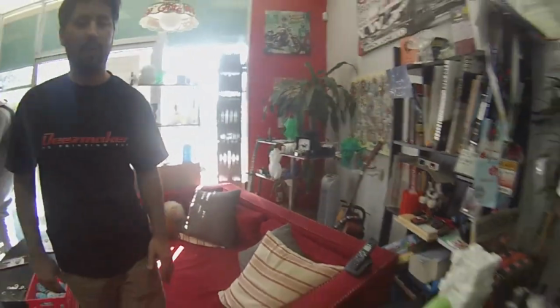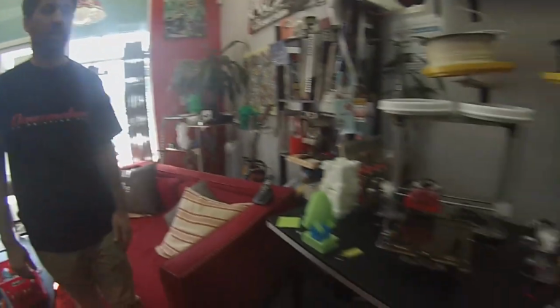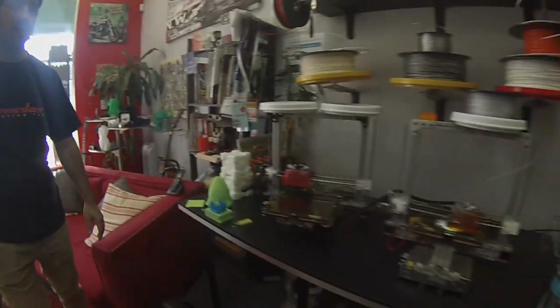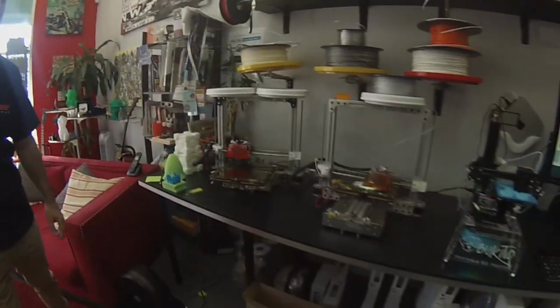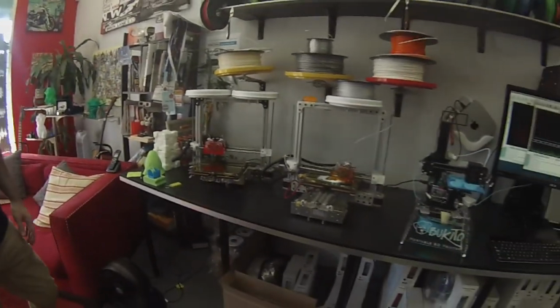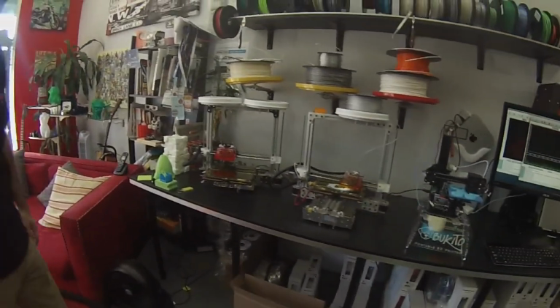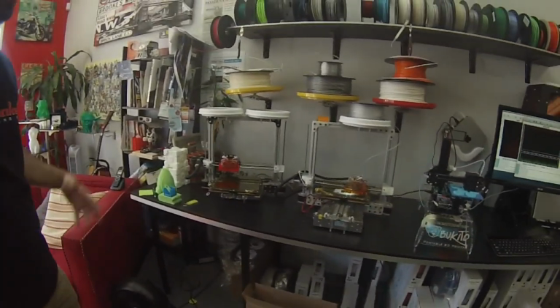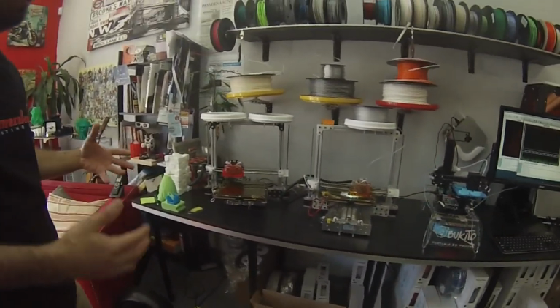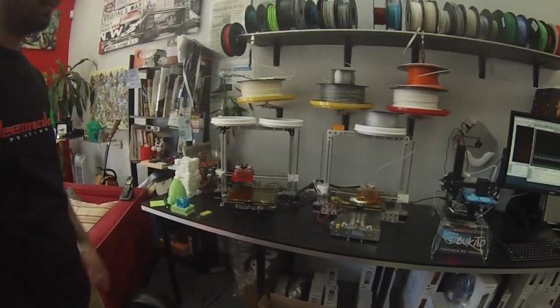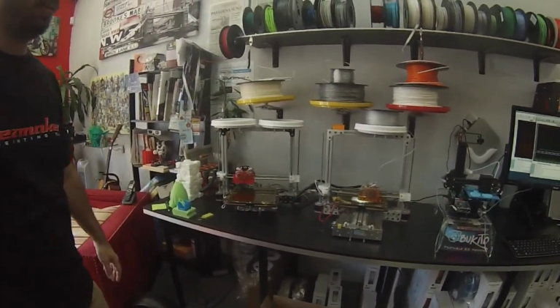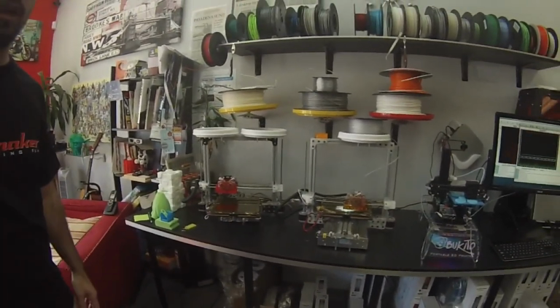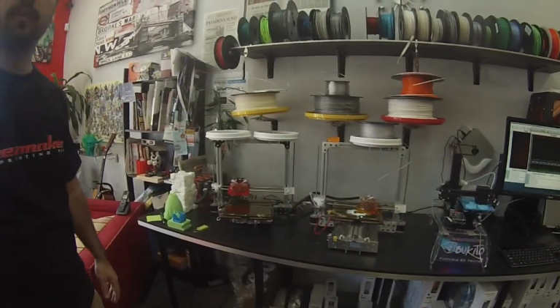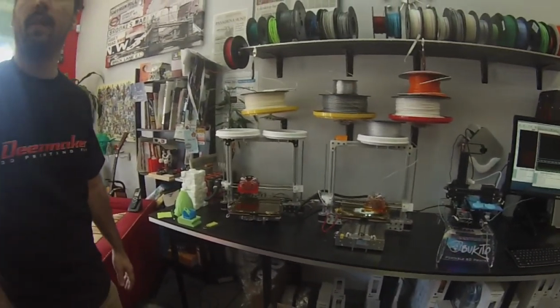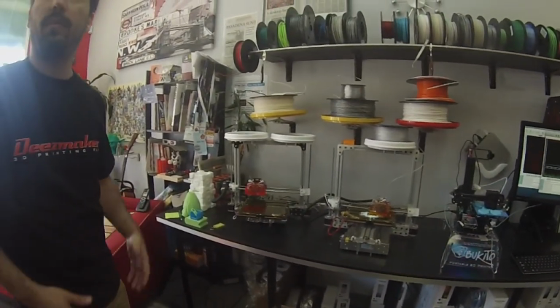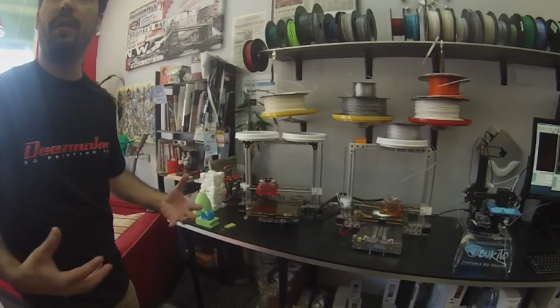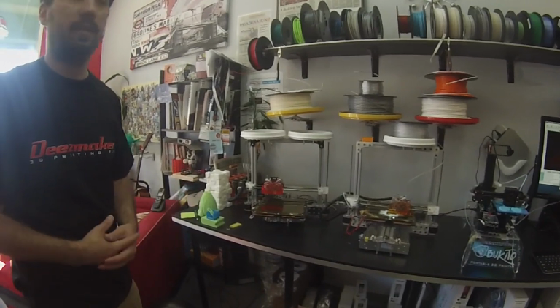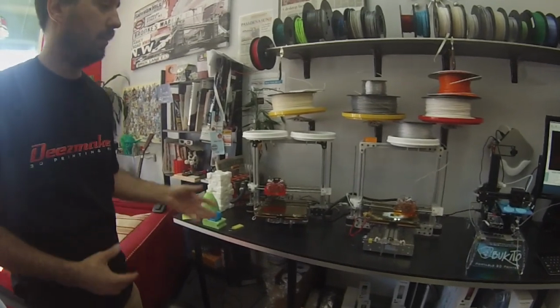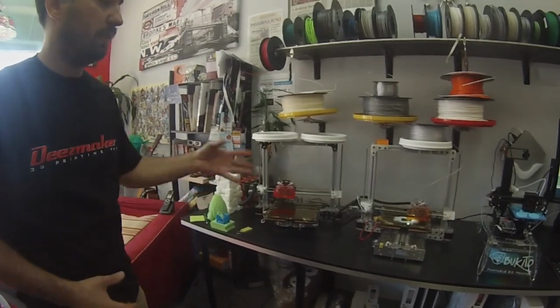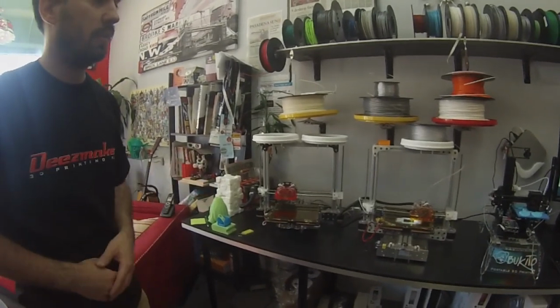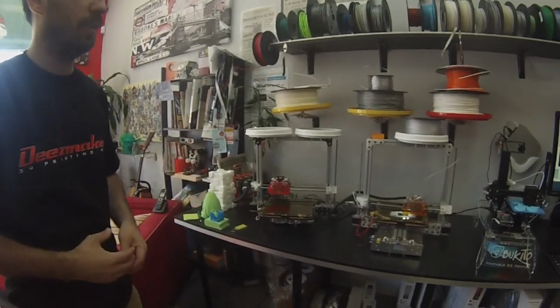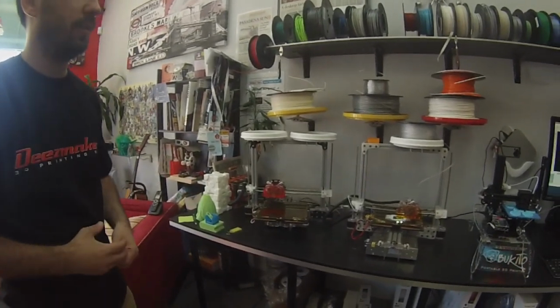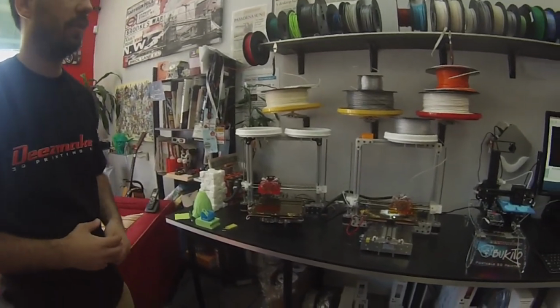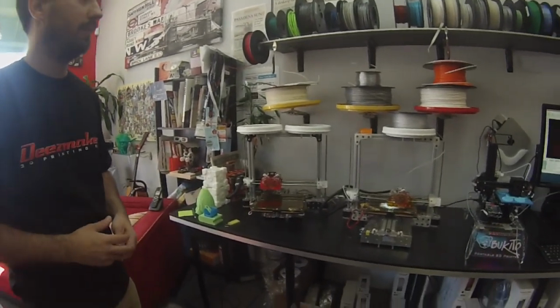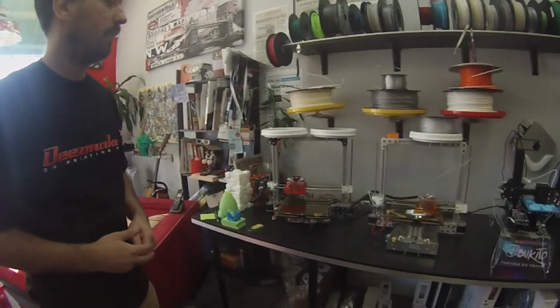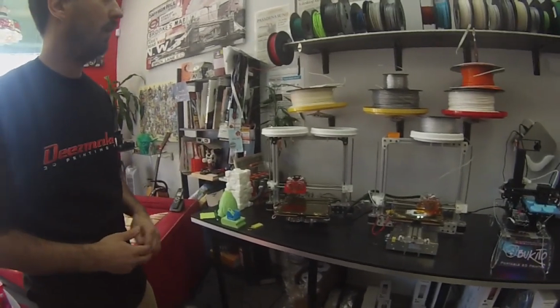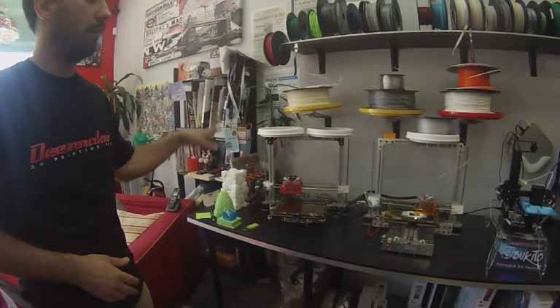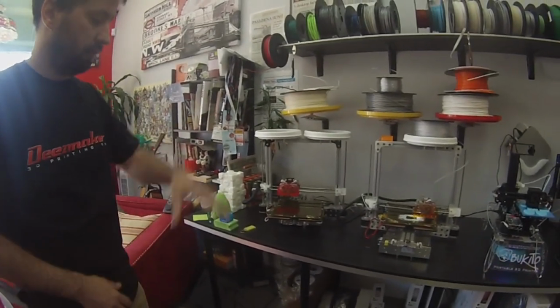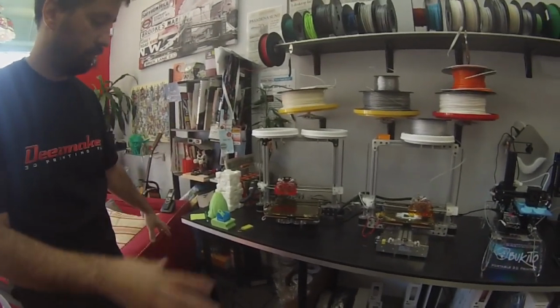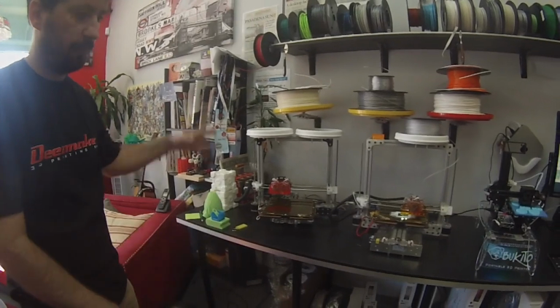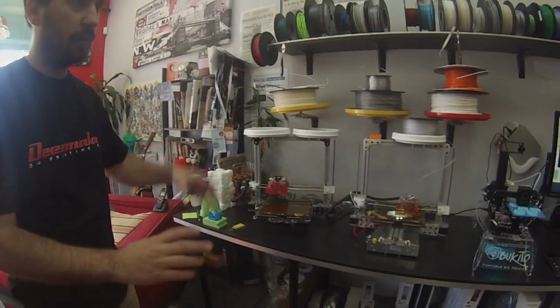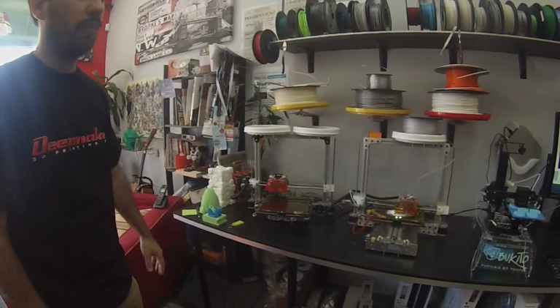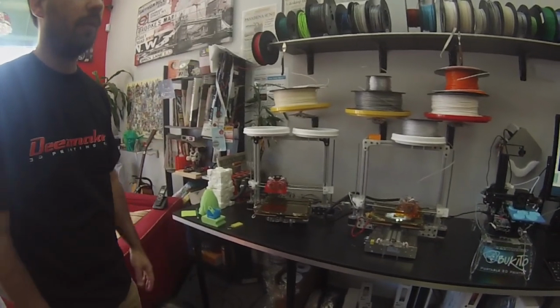And over here we have our dental machines and production machines. Sometimes we get jobs — people want 3D printed stuff — so these are some of the machines that we use to 3D print. Our little filament is all around it.